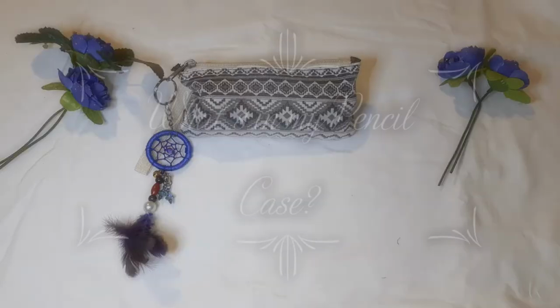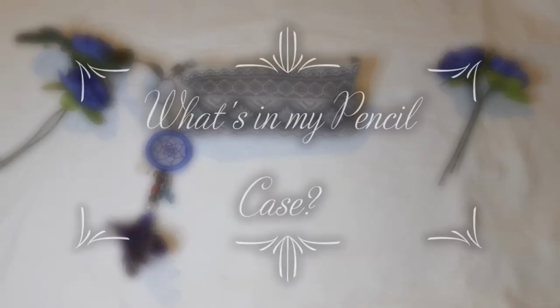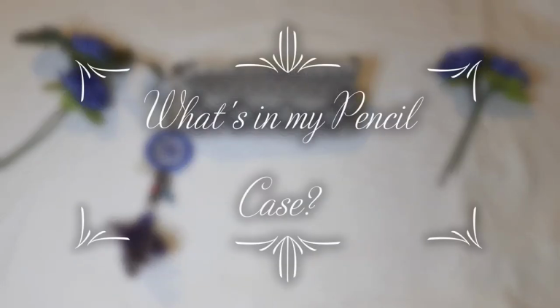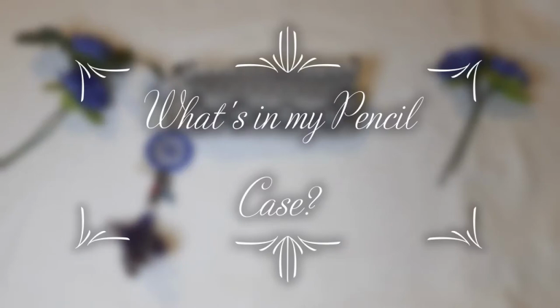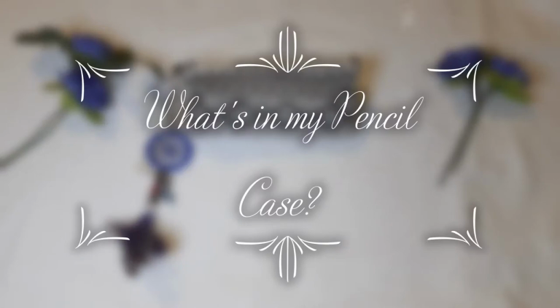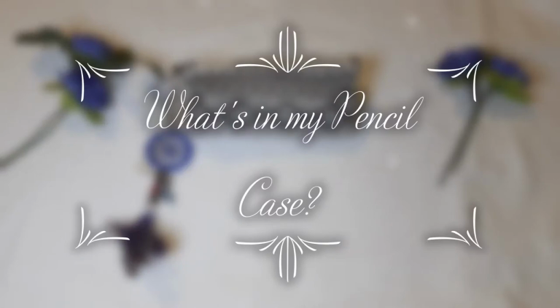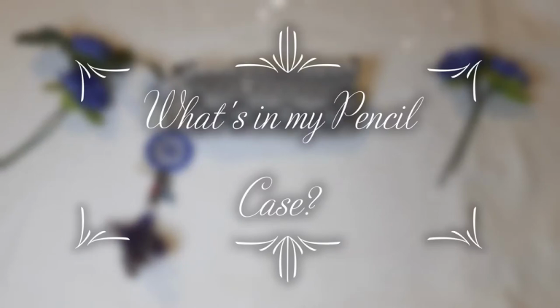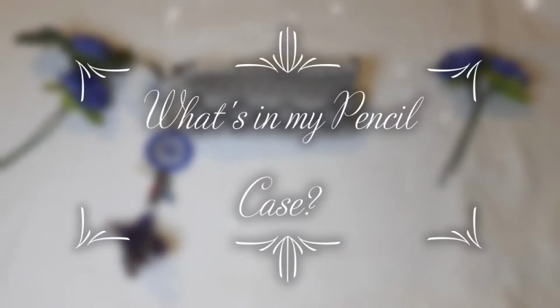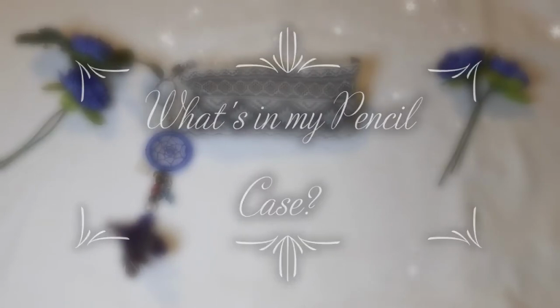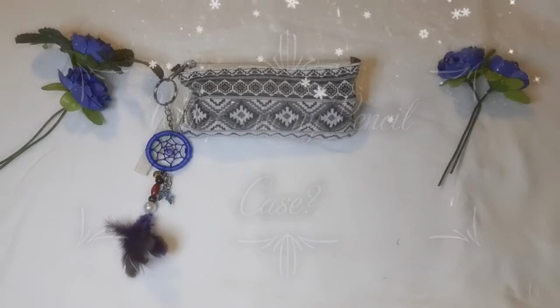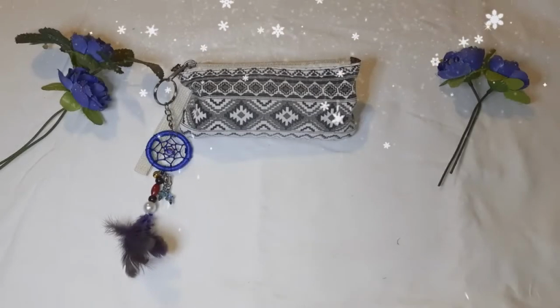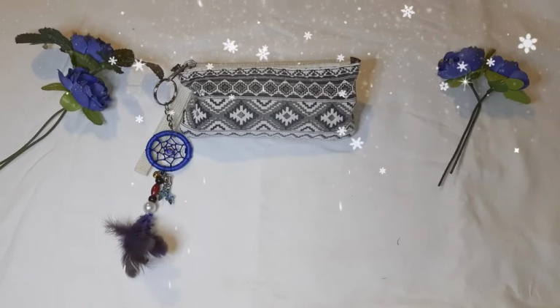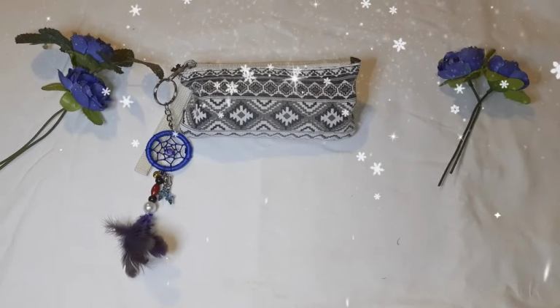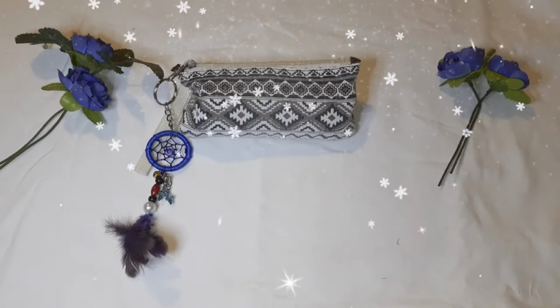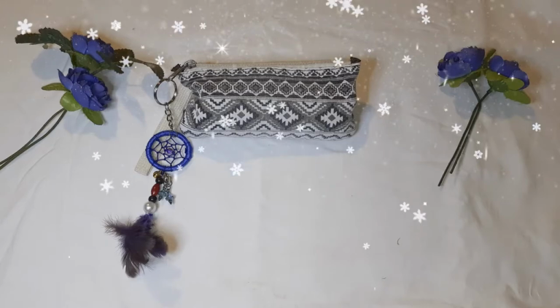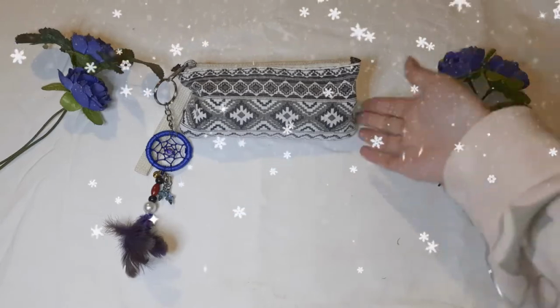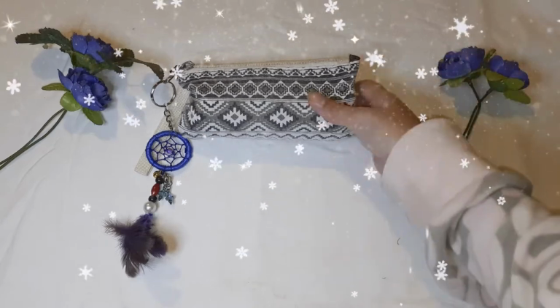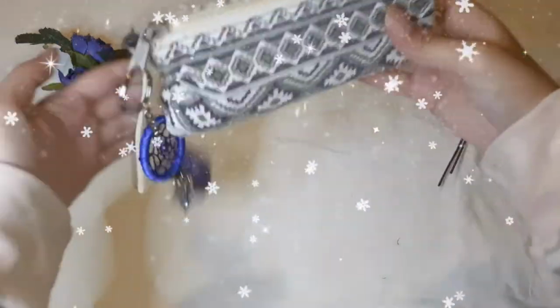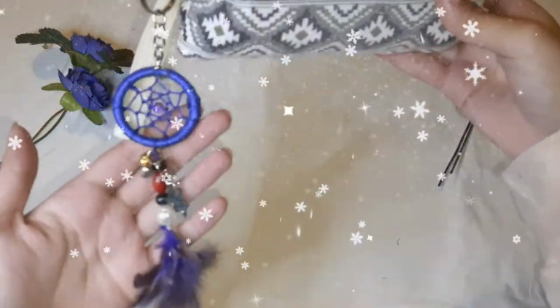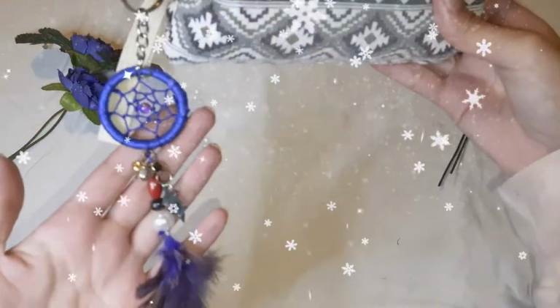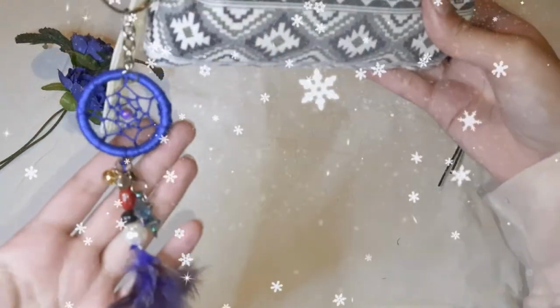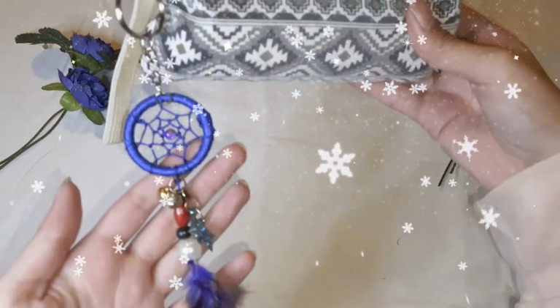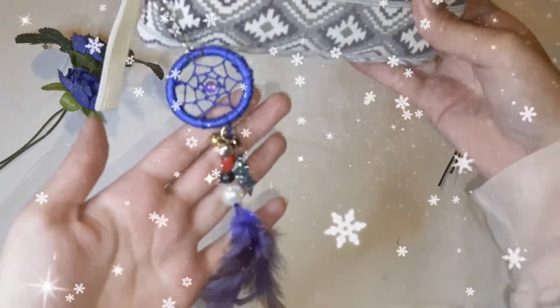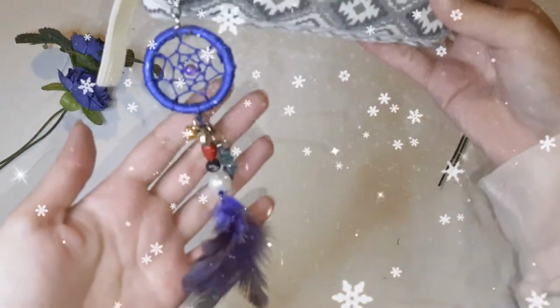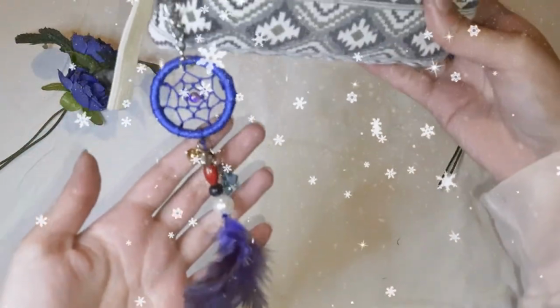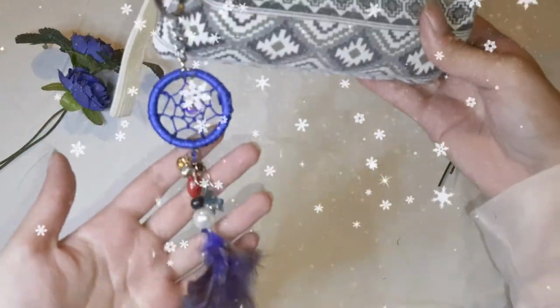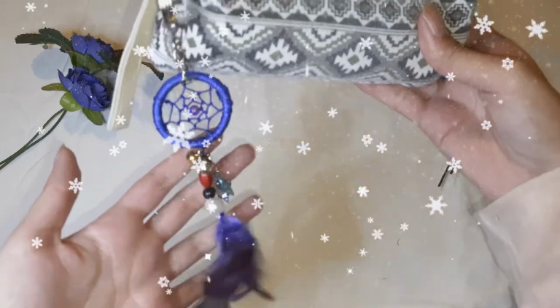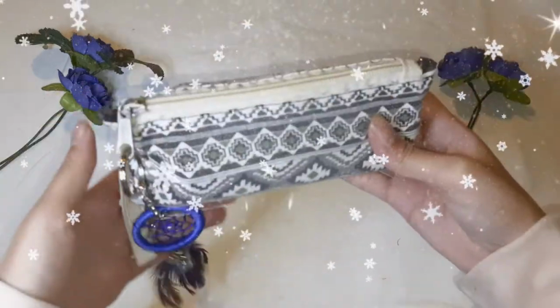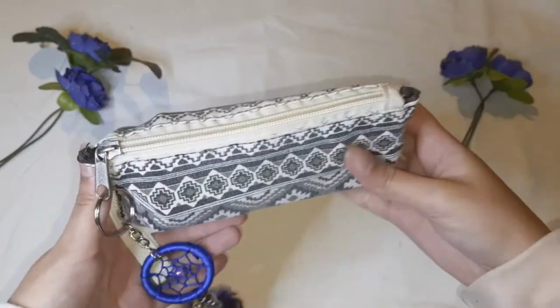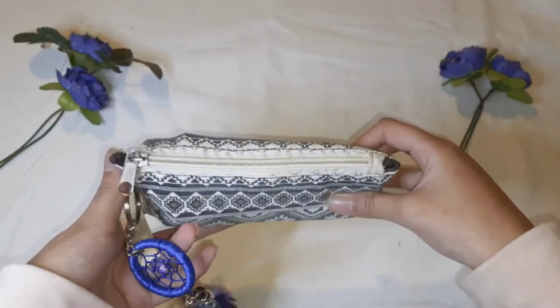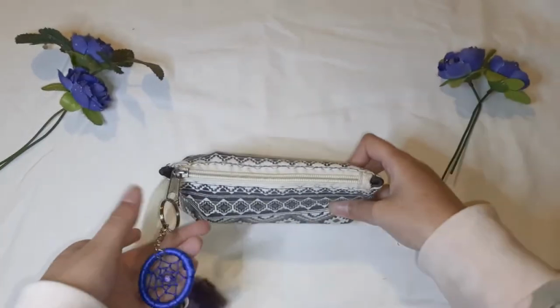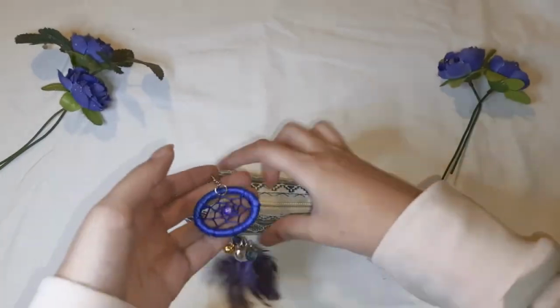Hi everyone! Welcome to Florianization. Today I'm going to show you what is inside my pencil case. So here's my pencil case, and here's its keychain. I love the keychain — it's just a free dream catcher. So without wasting much time, let's see what is inside.